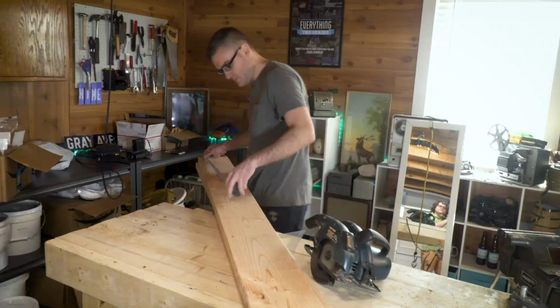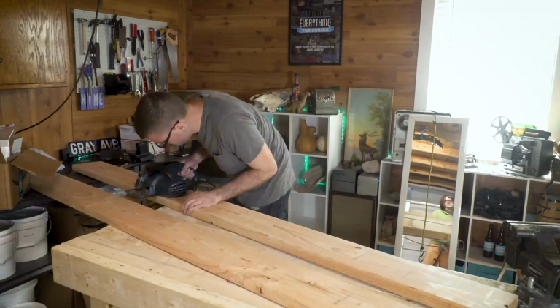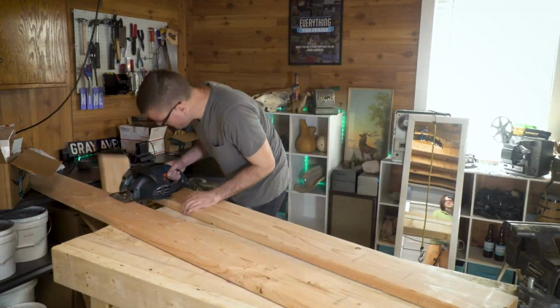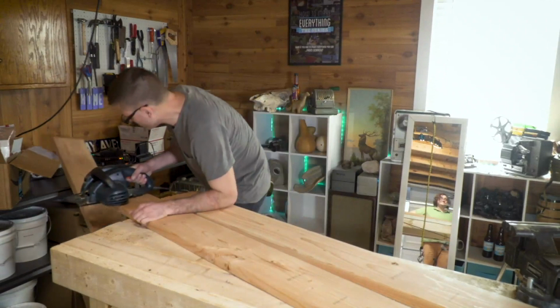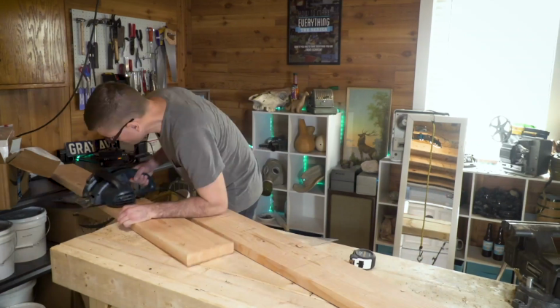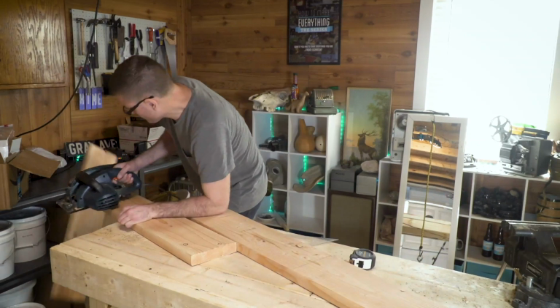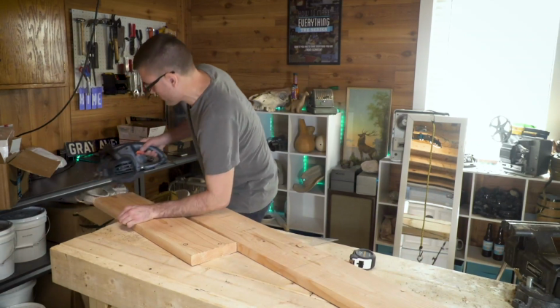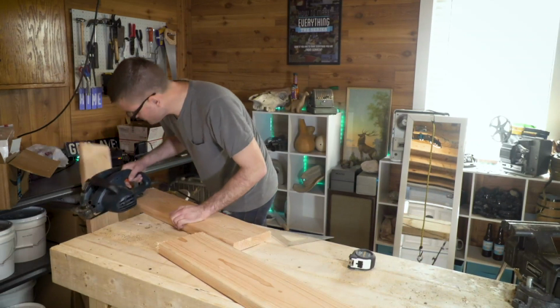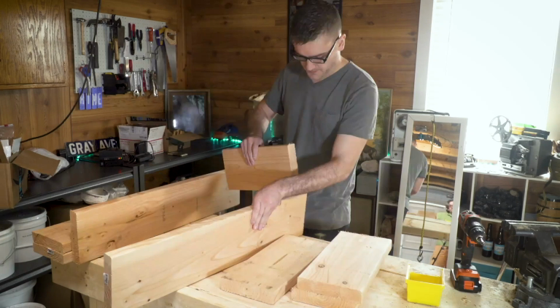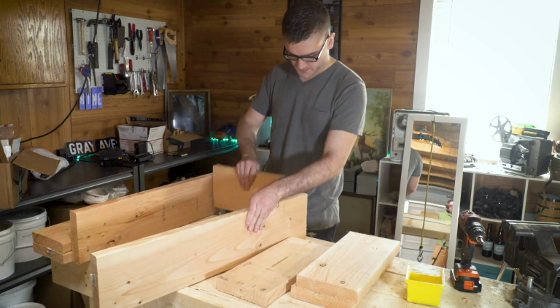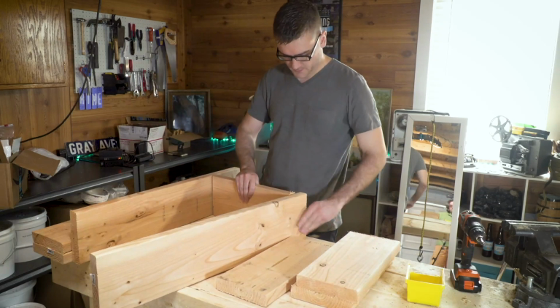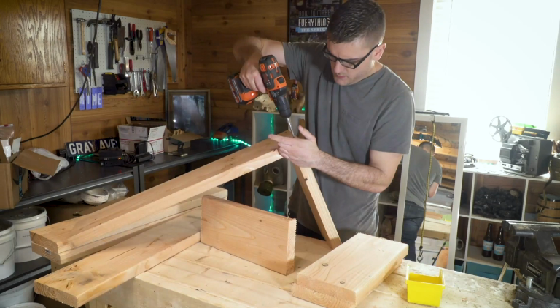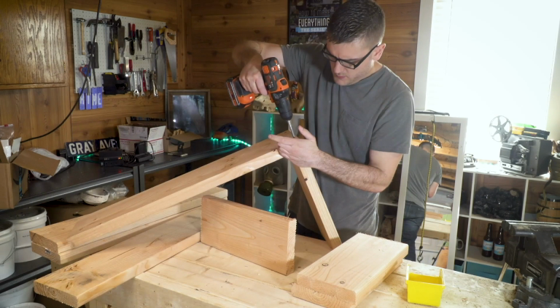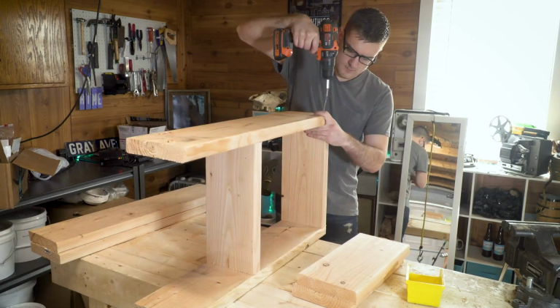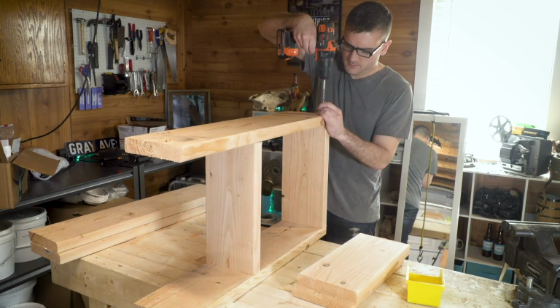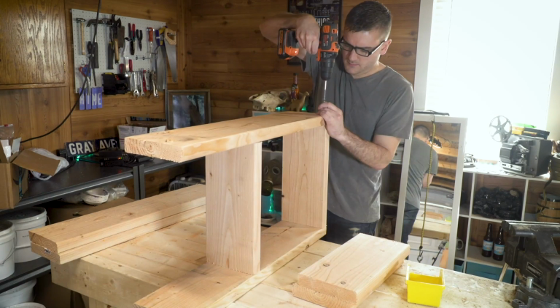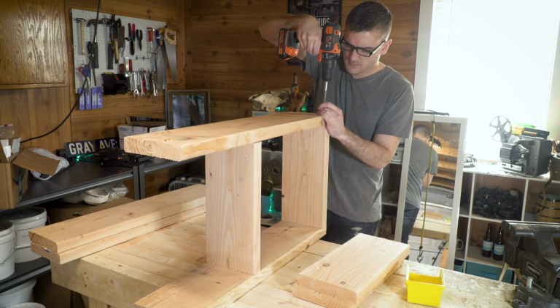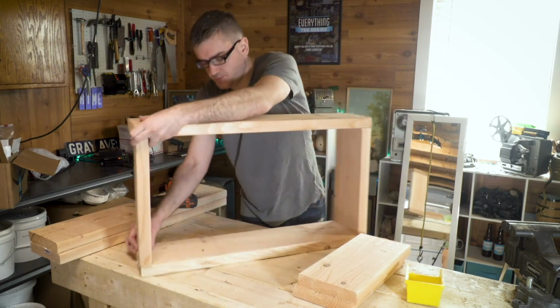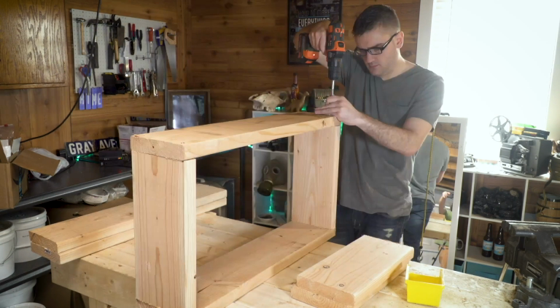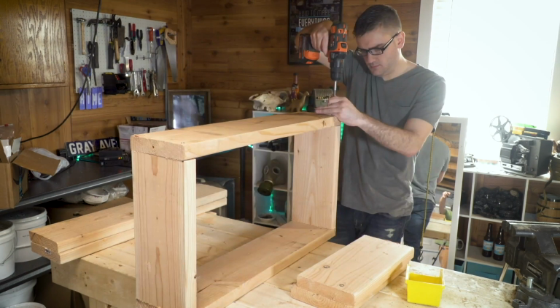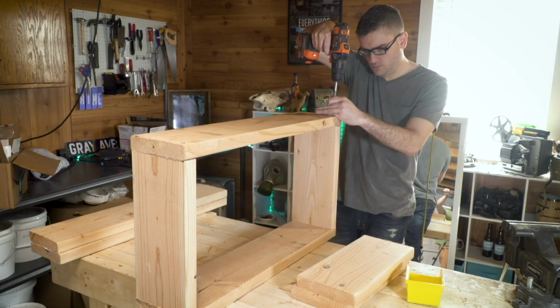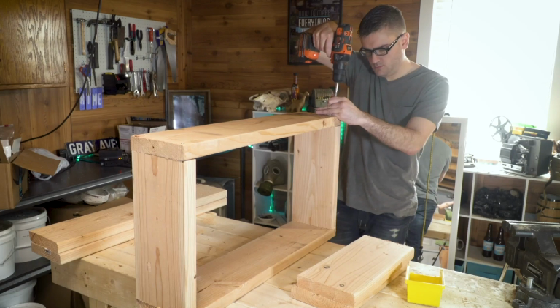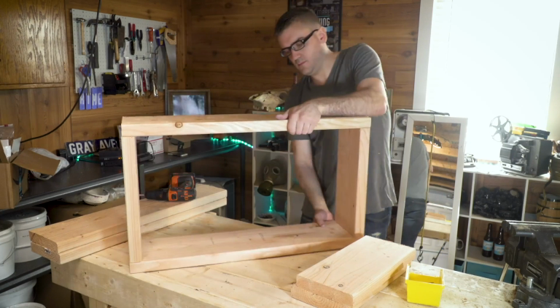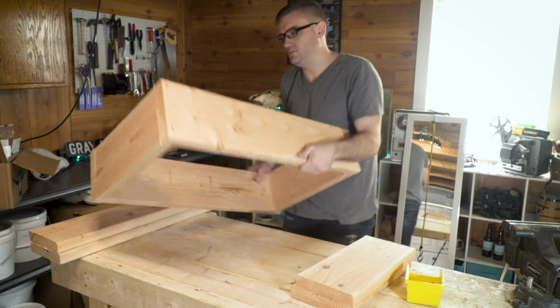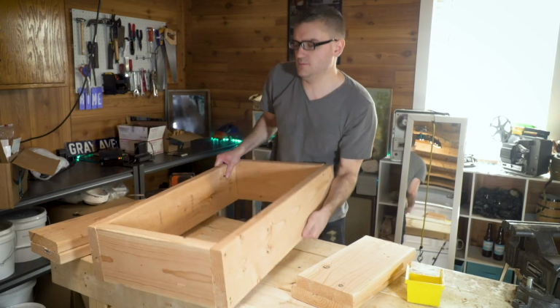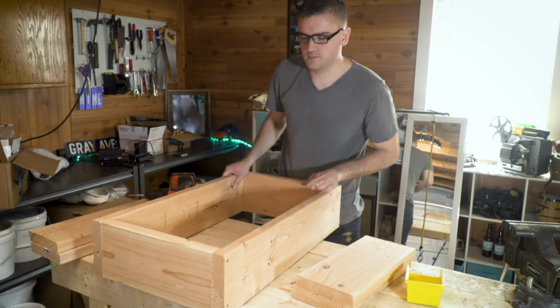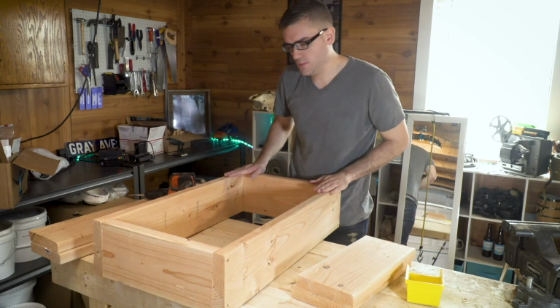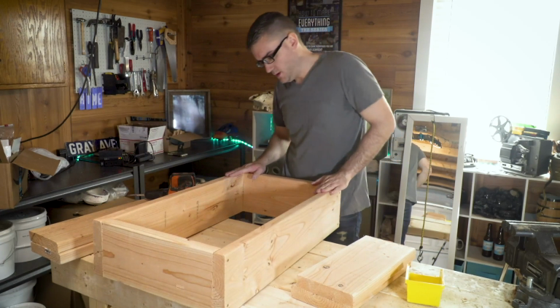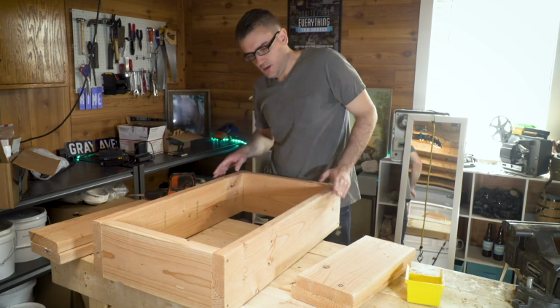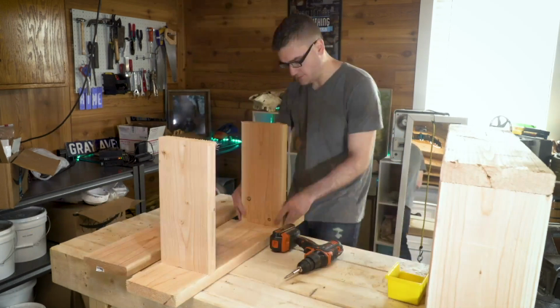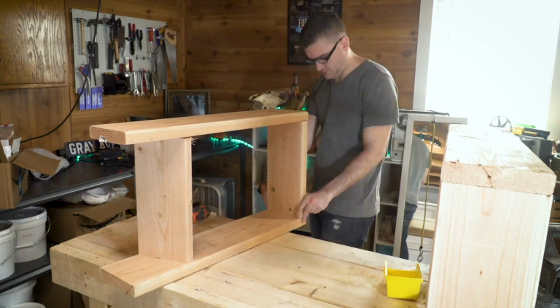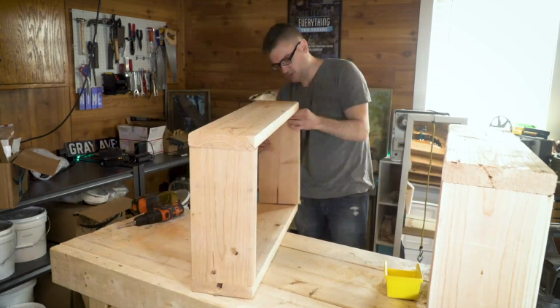Next, building the casting flask, which is basically a pair of boxes that will hold the two sides of the sand mold. I eventually want to make a bronze age short sword, so I figured I'd build a flask that's large enough for that future use, which made it need to be pretty big.